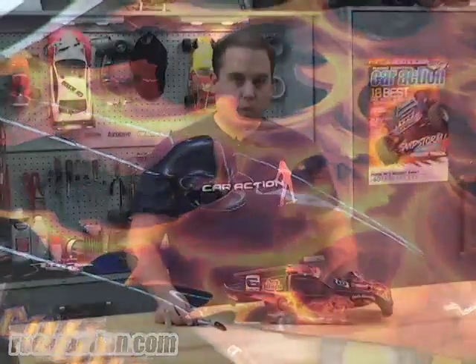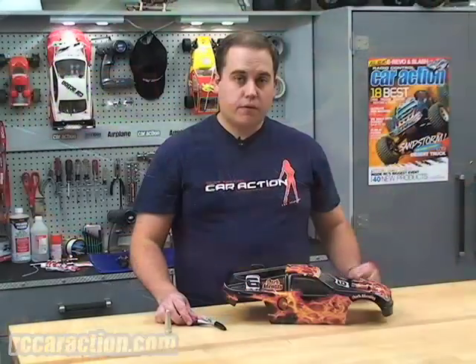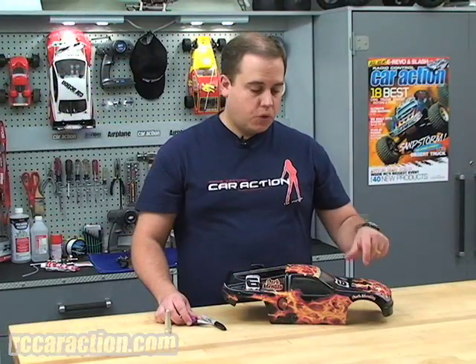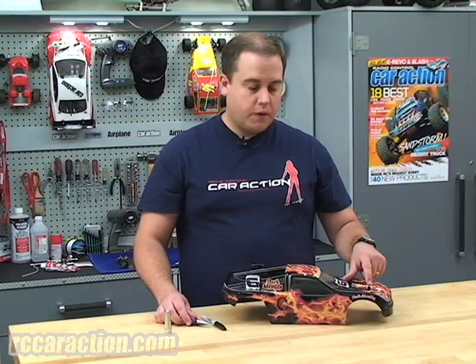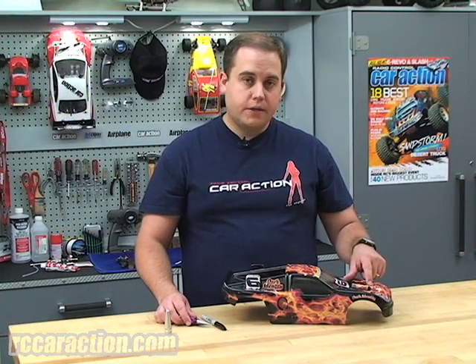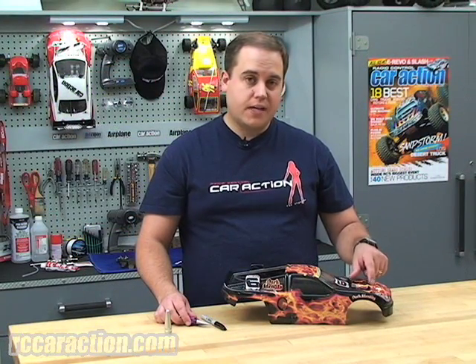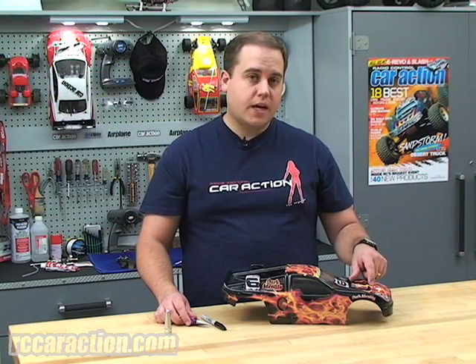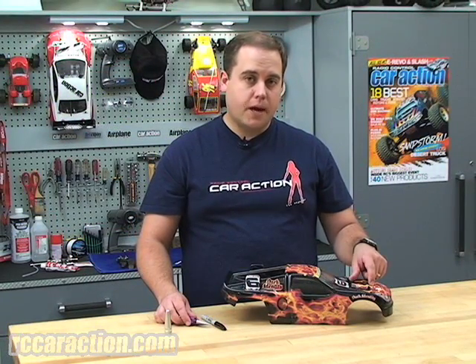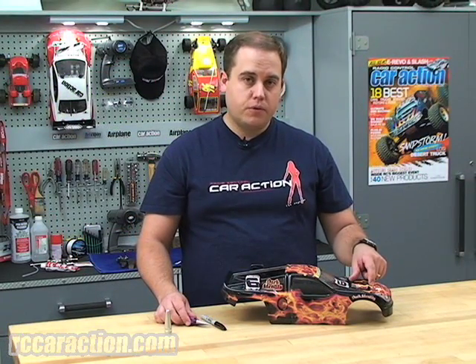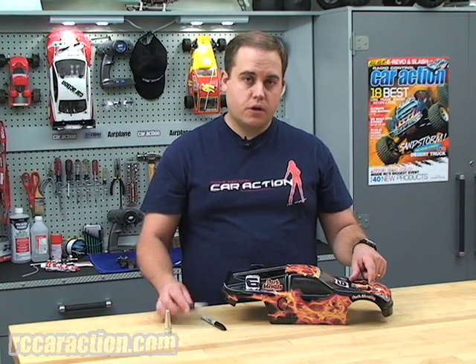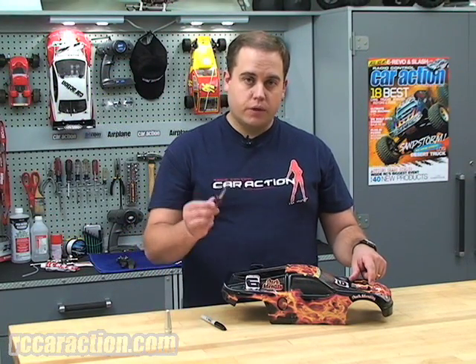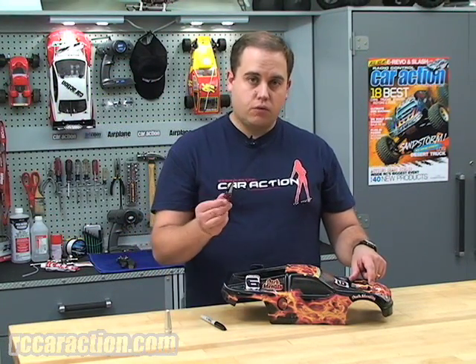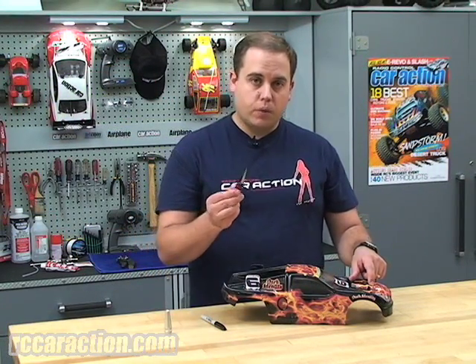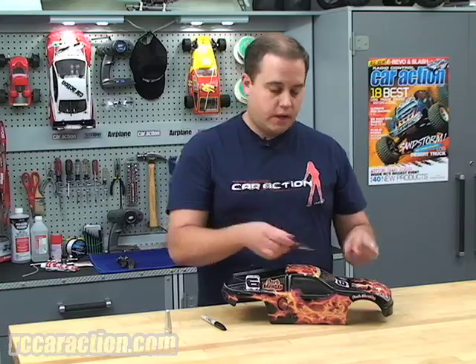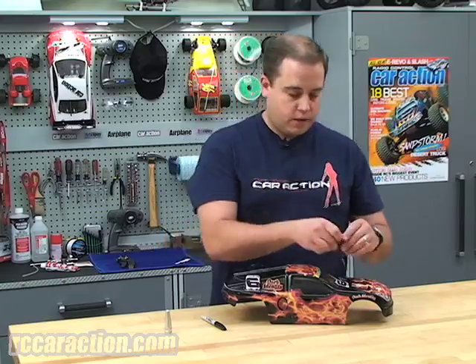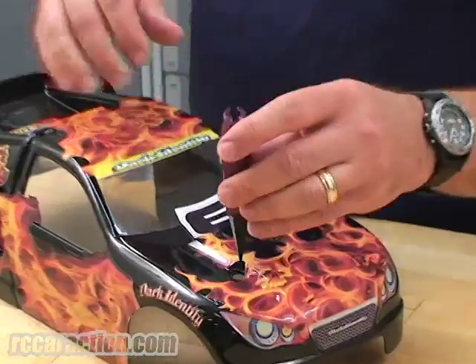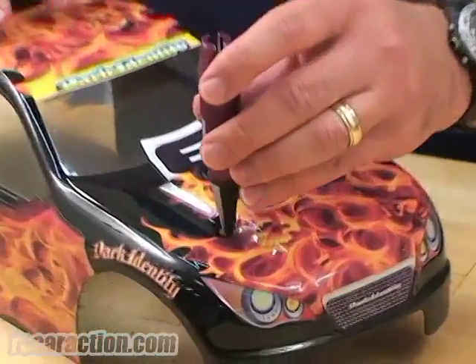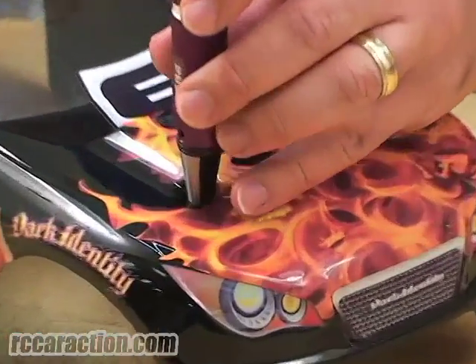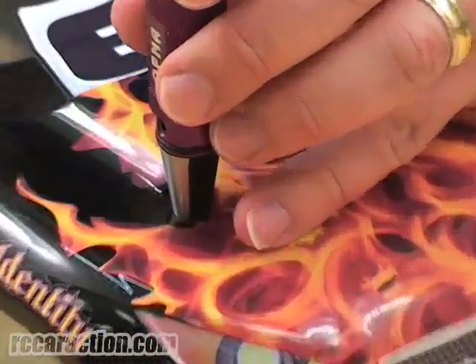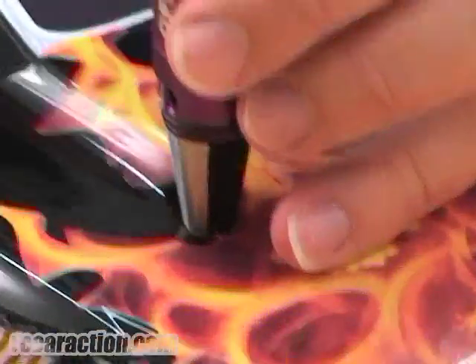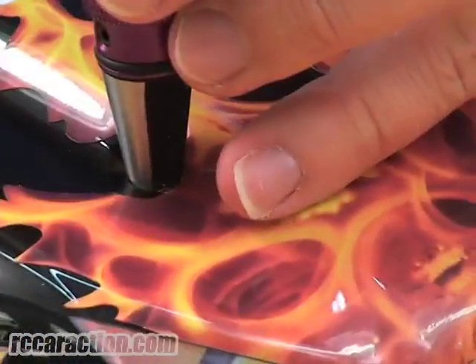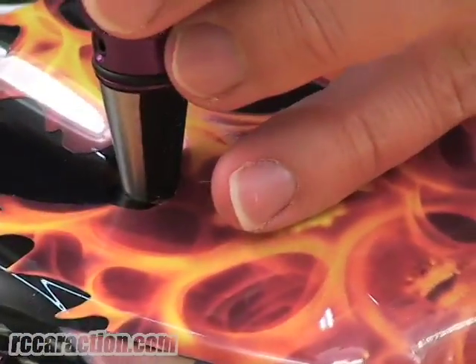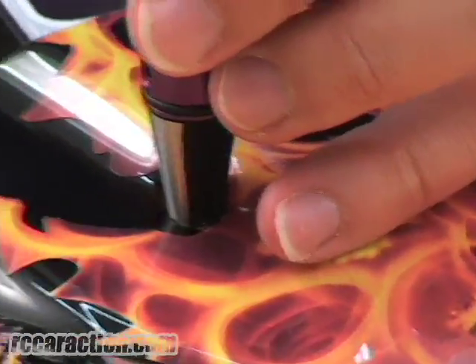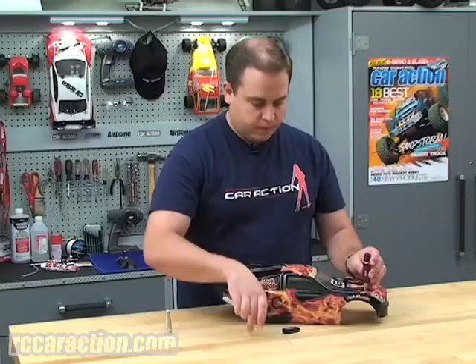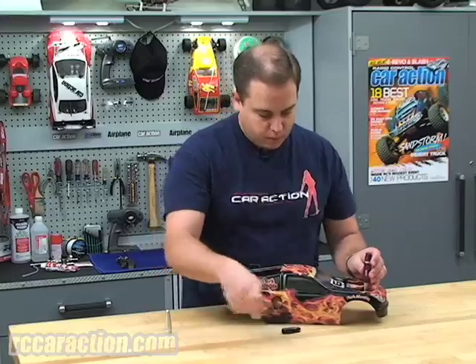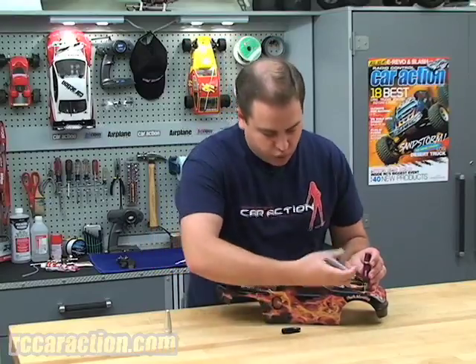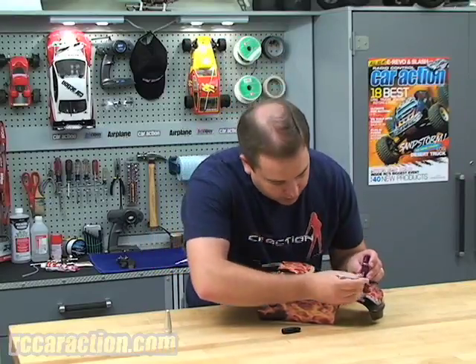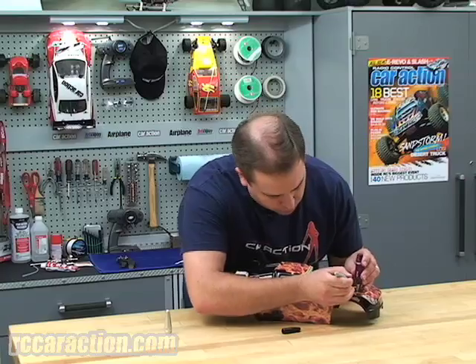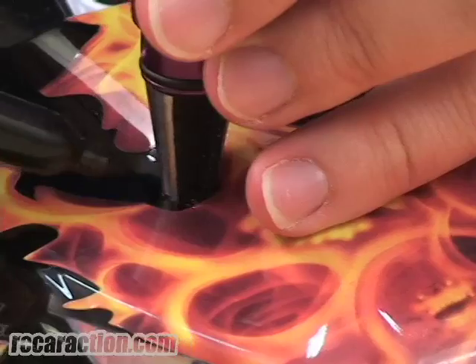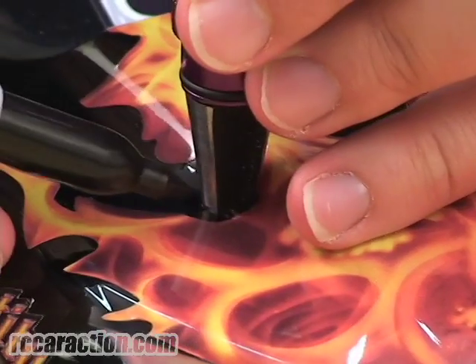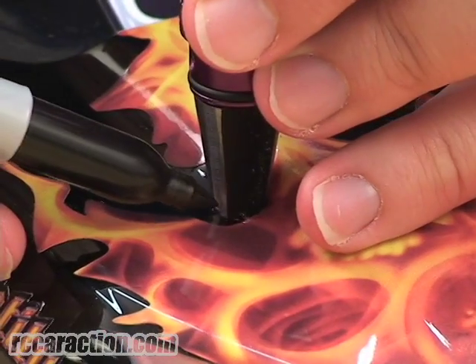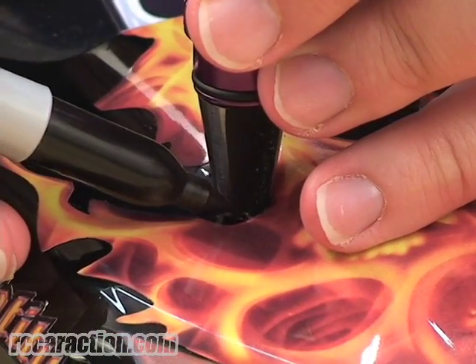Once you have the first hole in the body to the exact size of the body post, you want to take your reamer once again and put it into the hole. Then with a black Sharpie, you want to draw a line right where the body and the reamer meets.